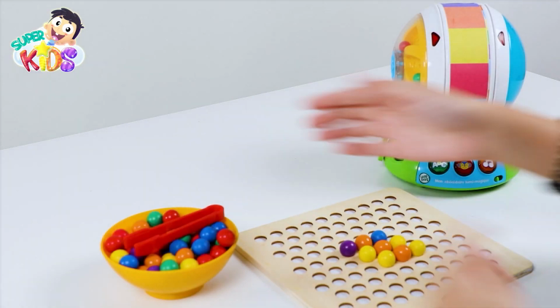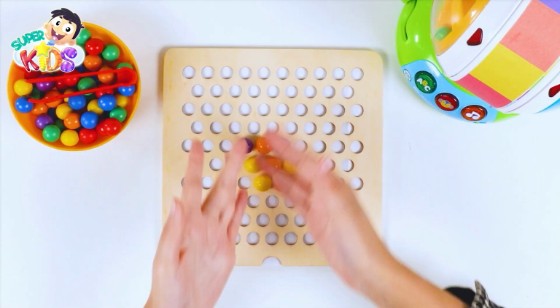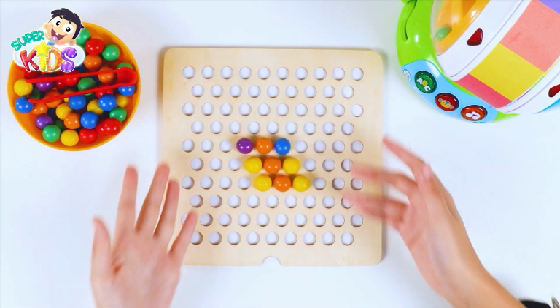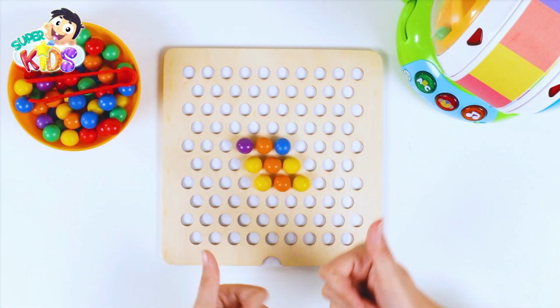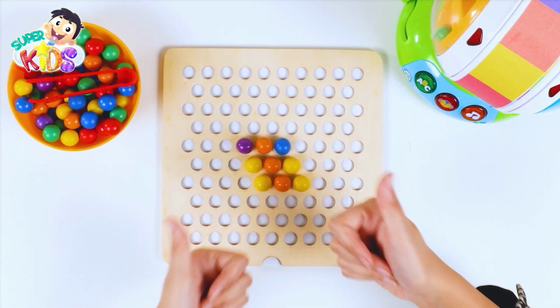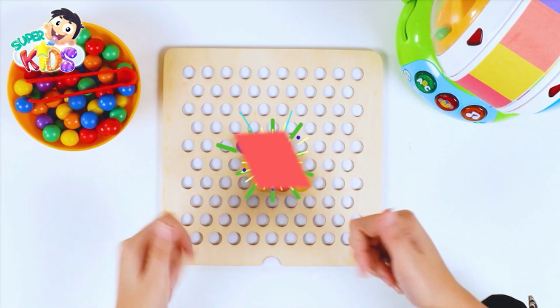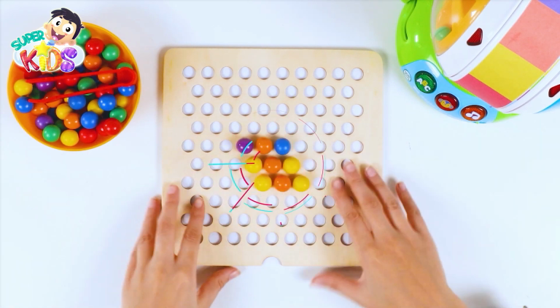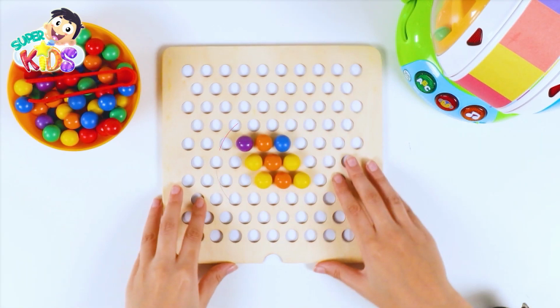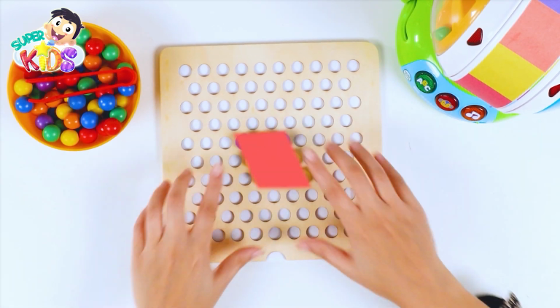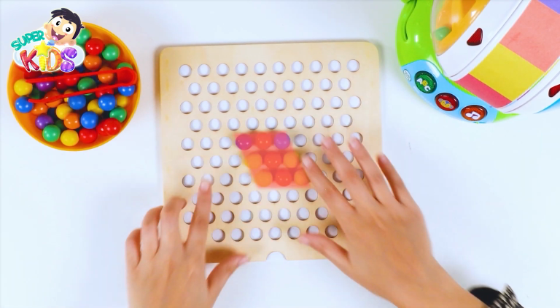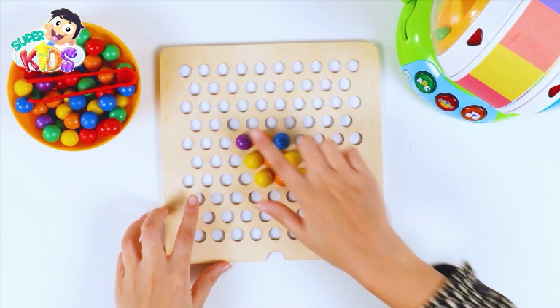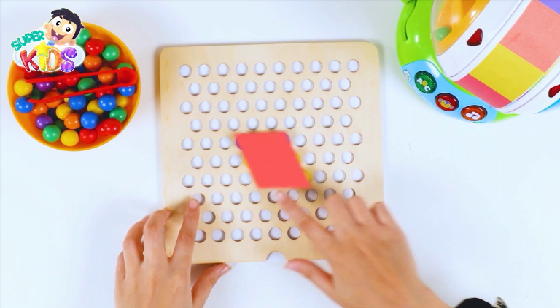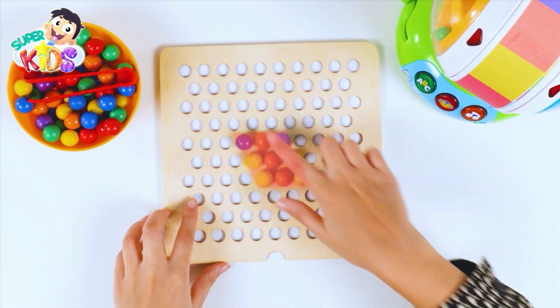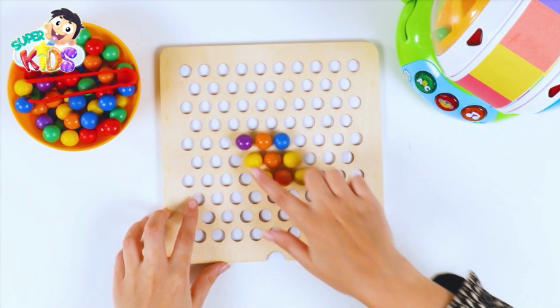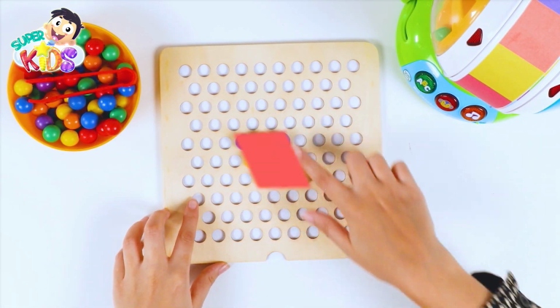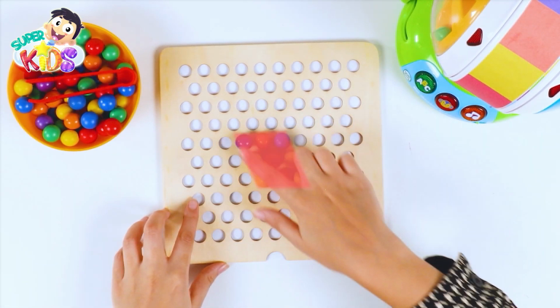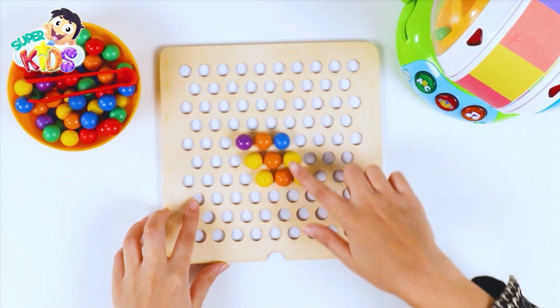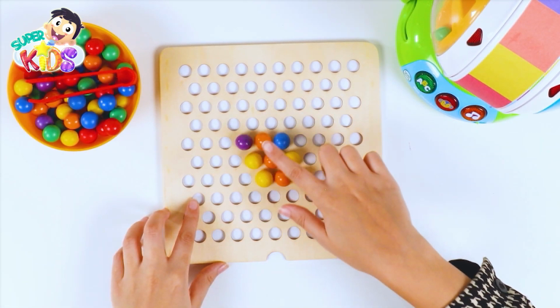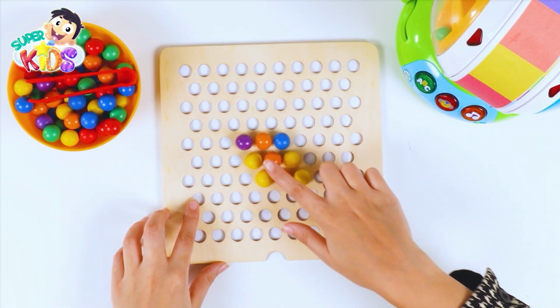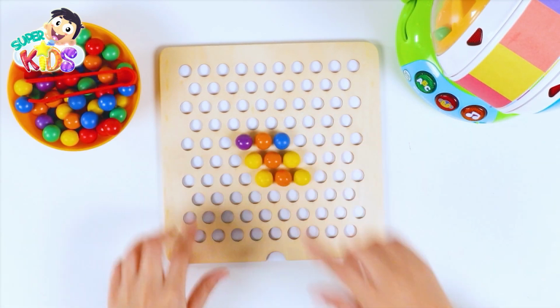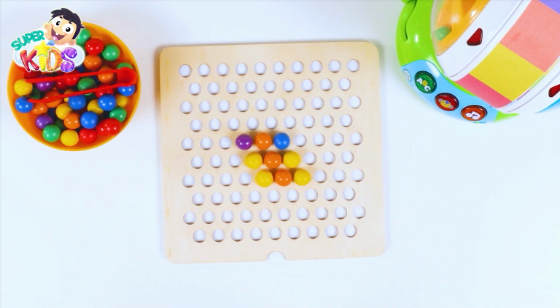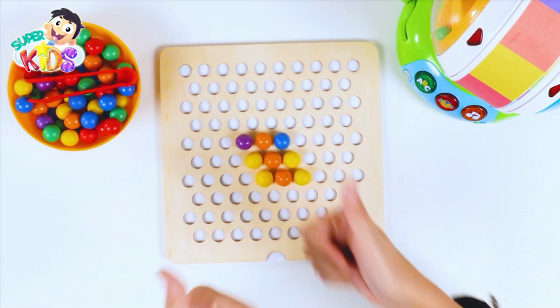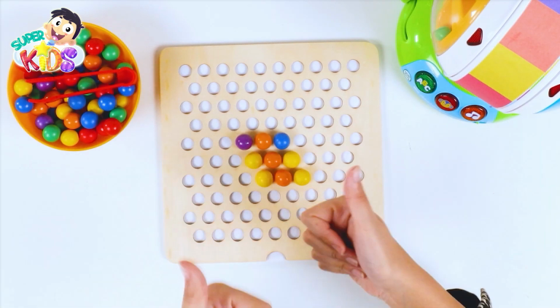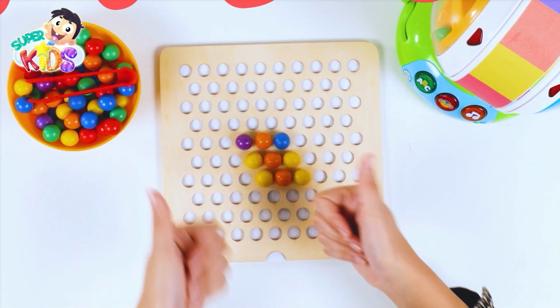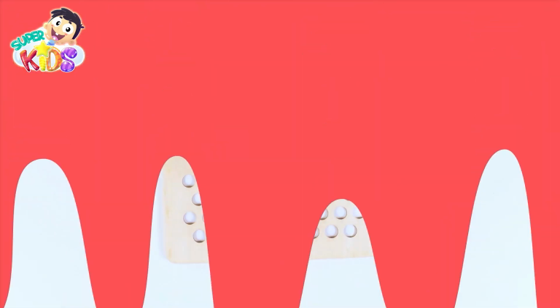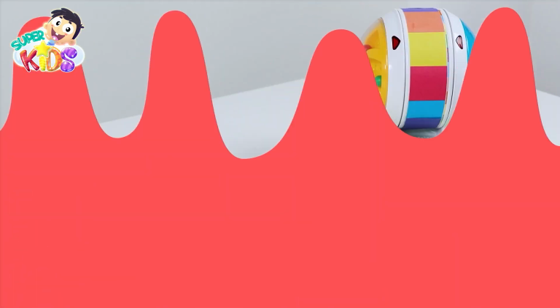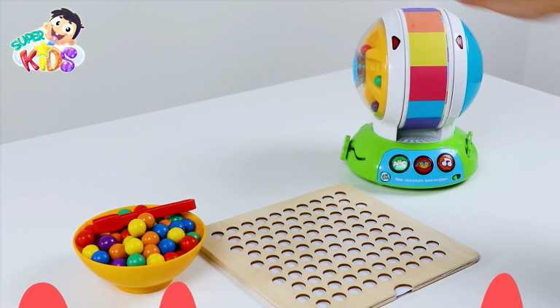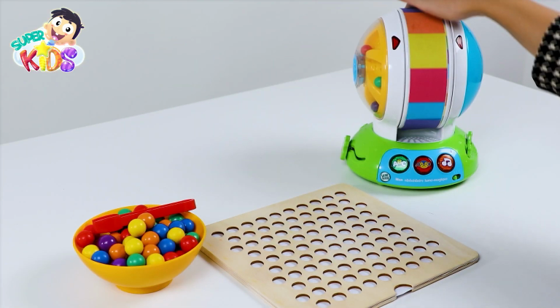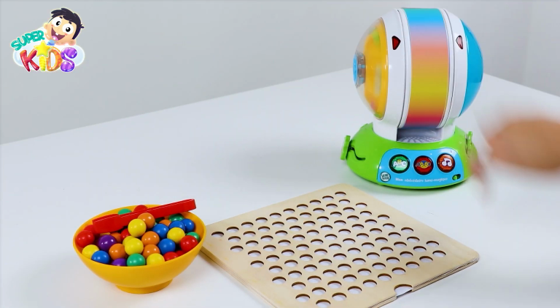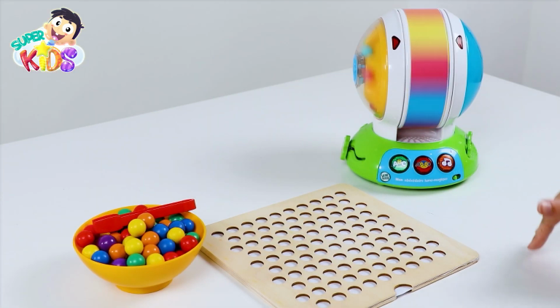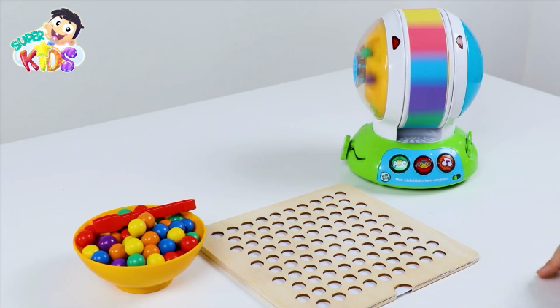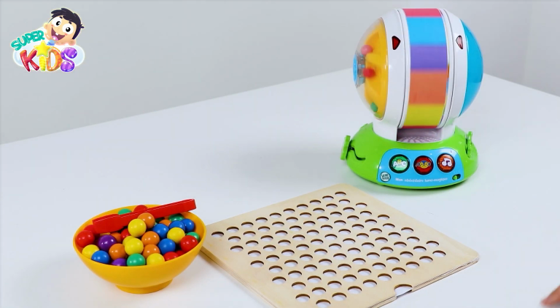Look at this shape — it's a parallelogram! Good job! Come on, let's spin the wheel!